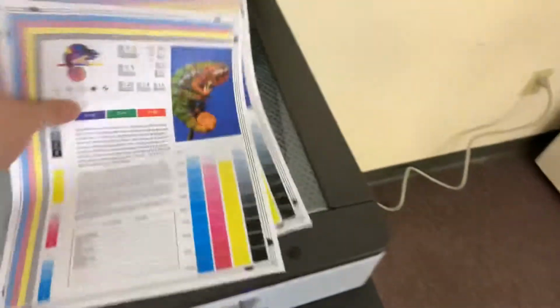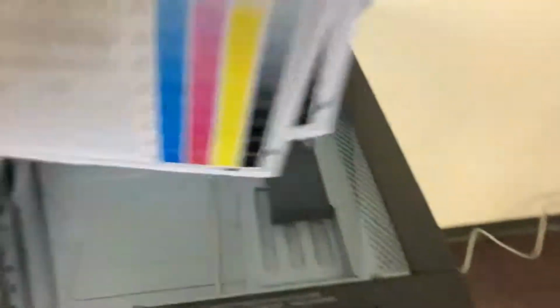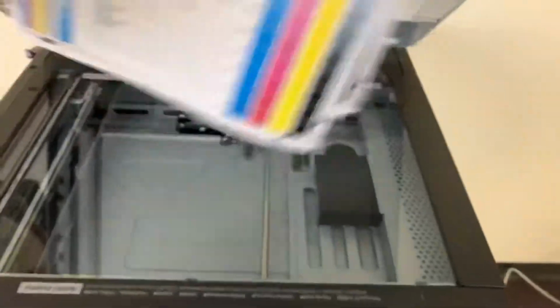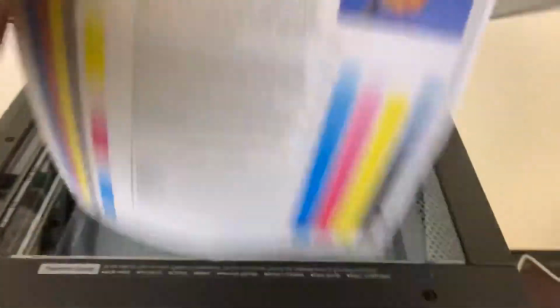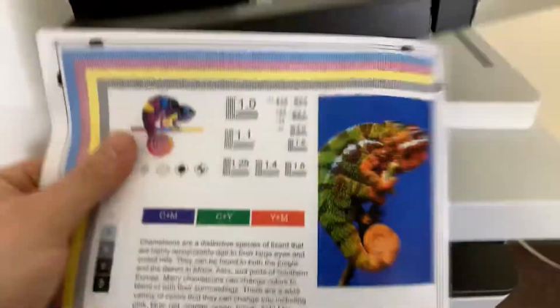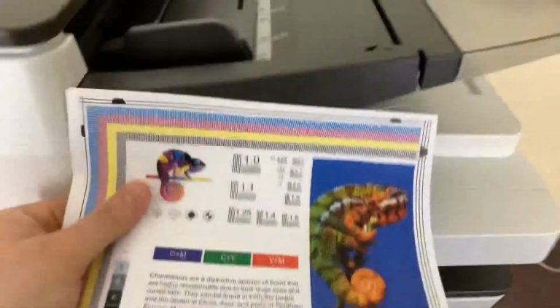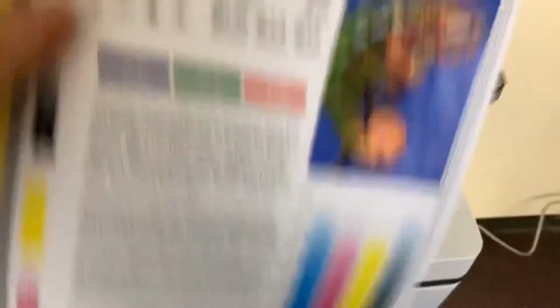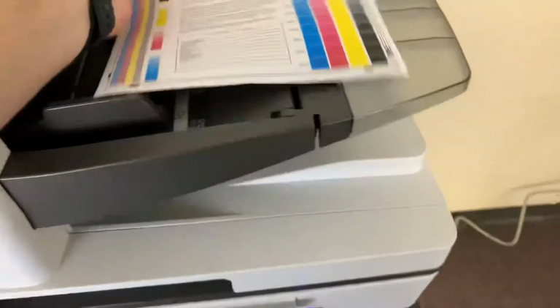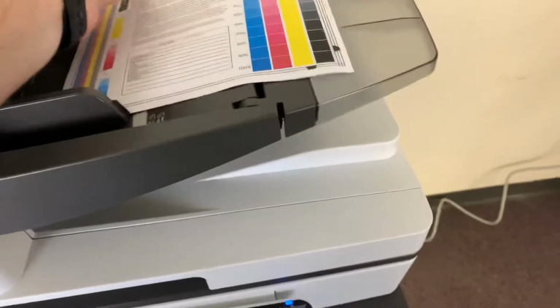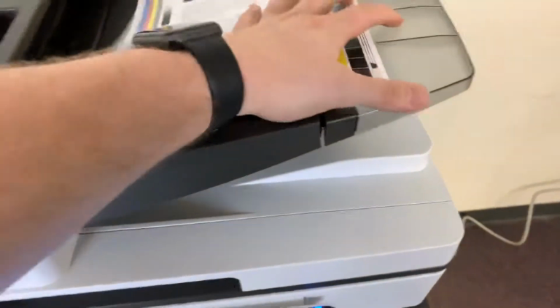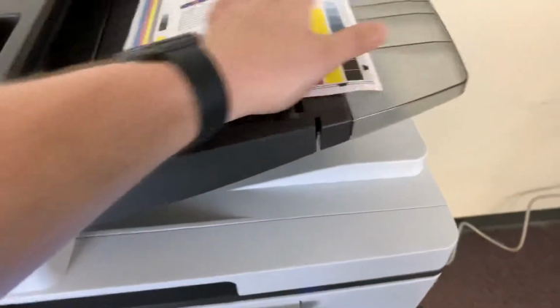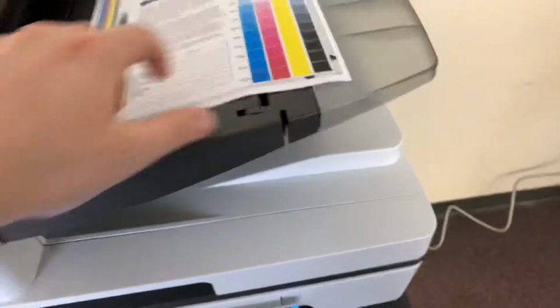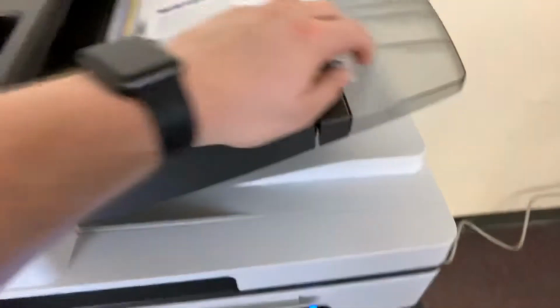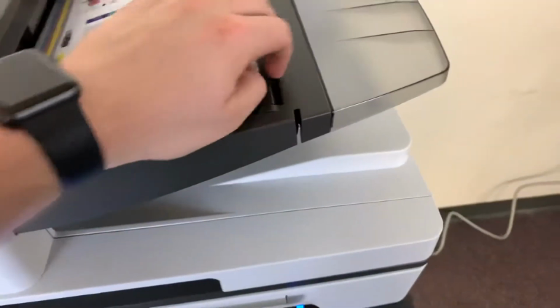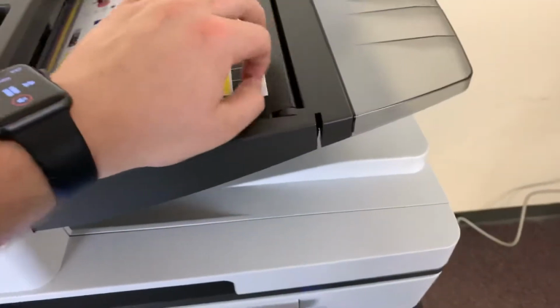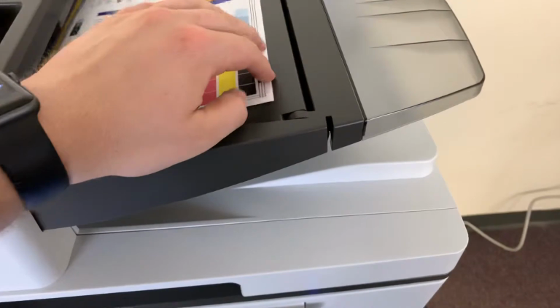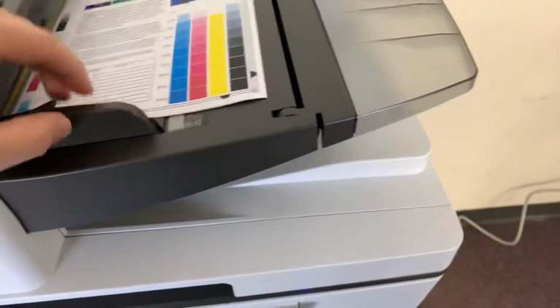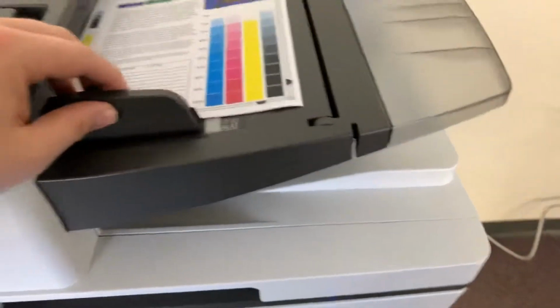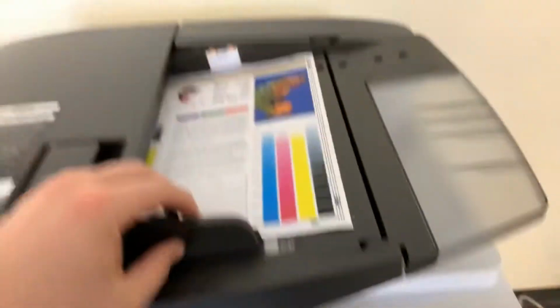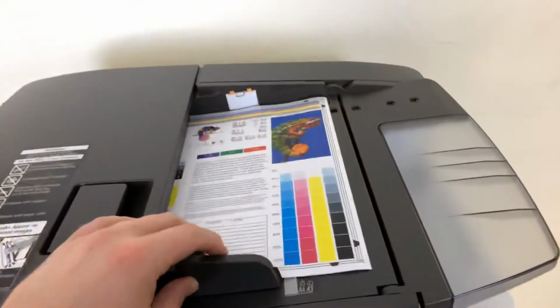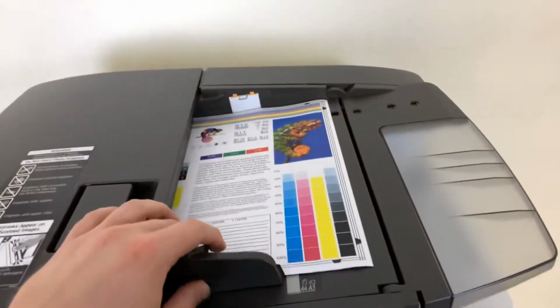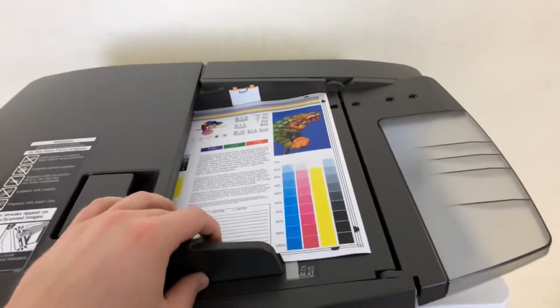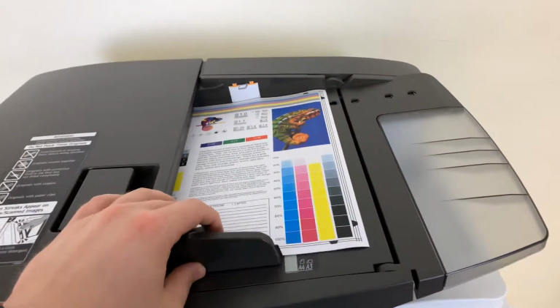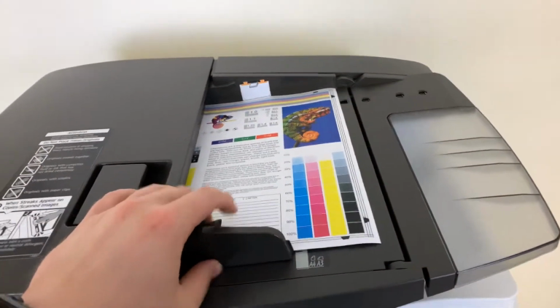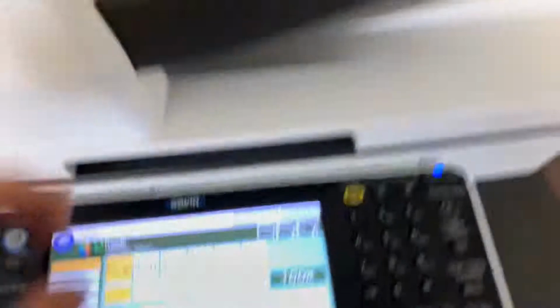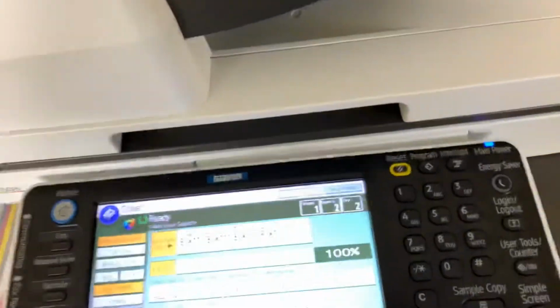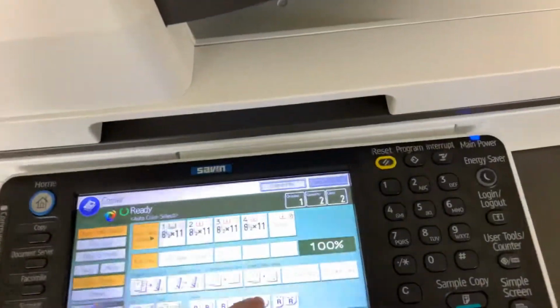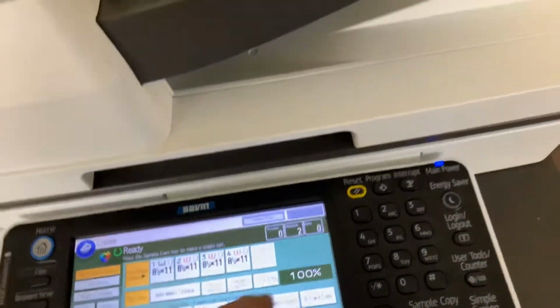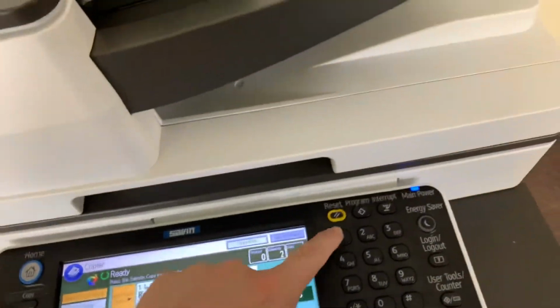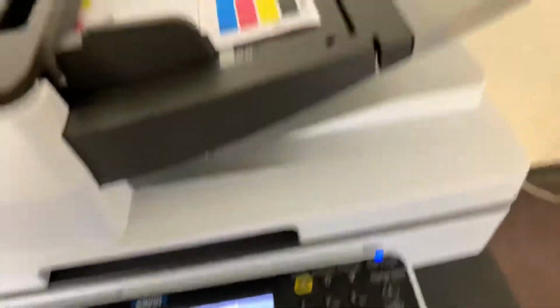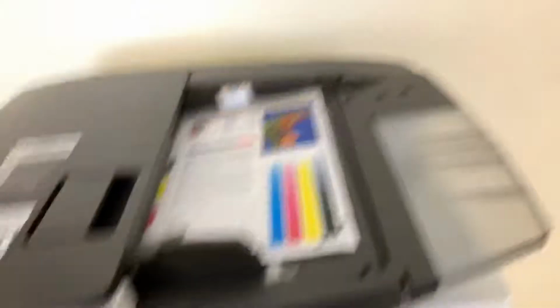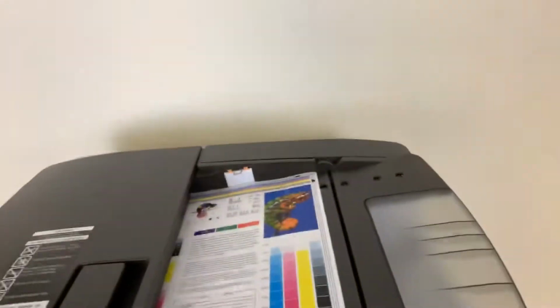Now we'll take our test copies and test out the document feeder for multiple page jobs, and we'll do the double stapling feature on our internal finisher.